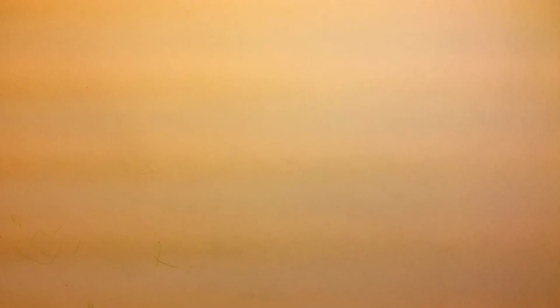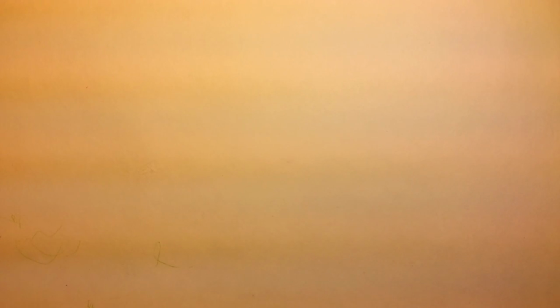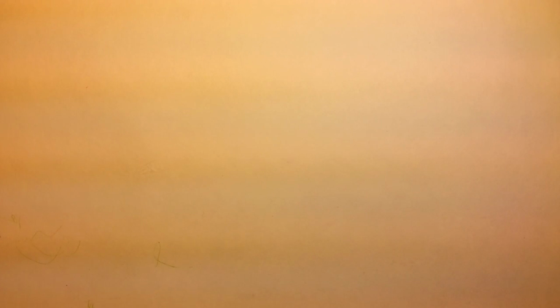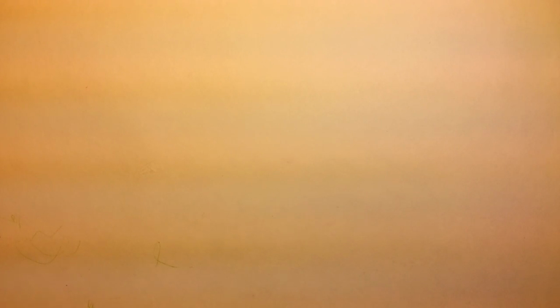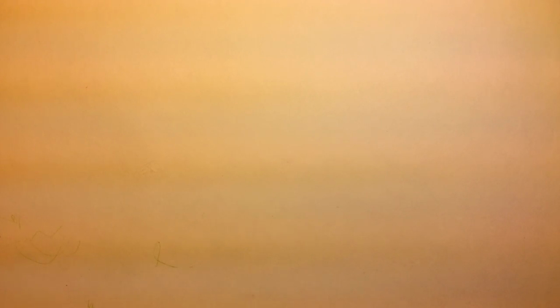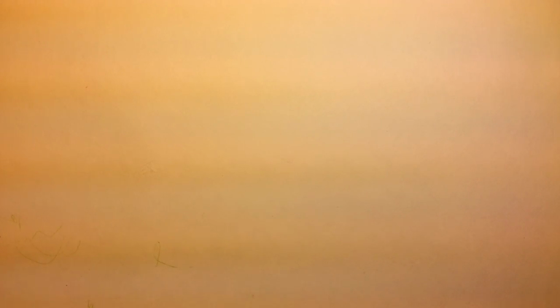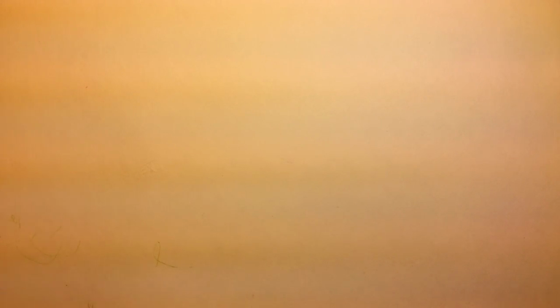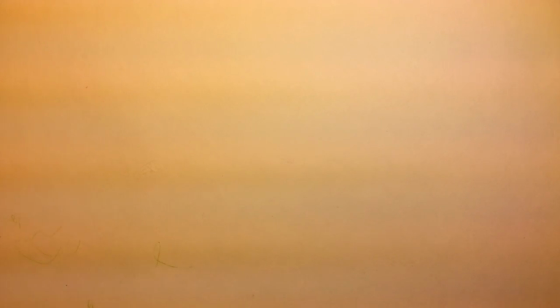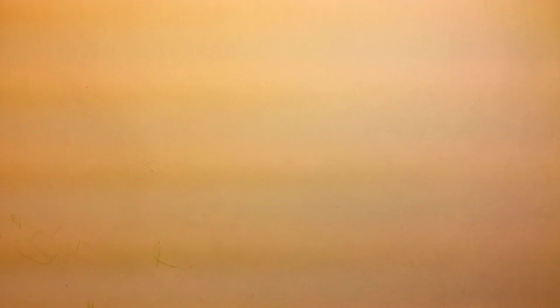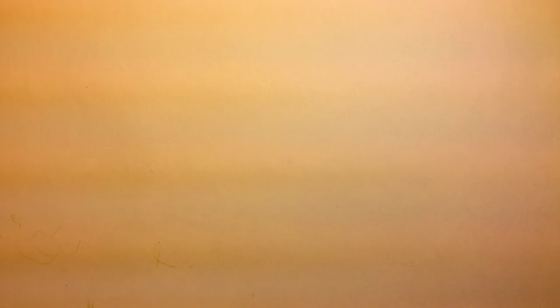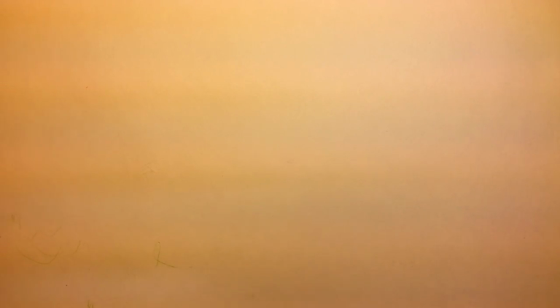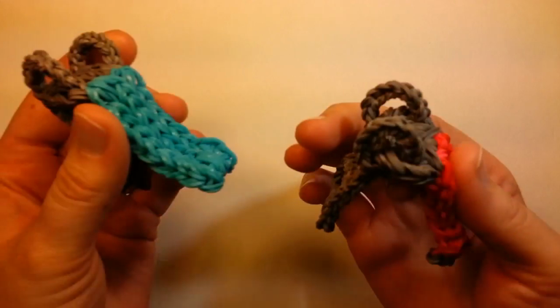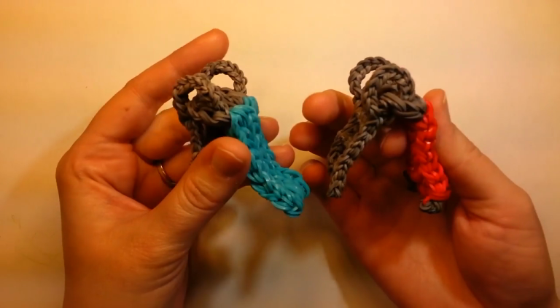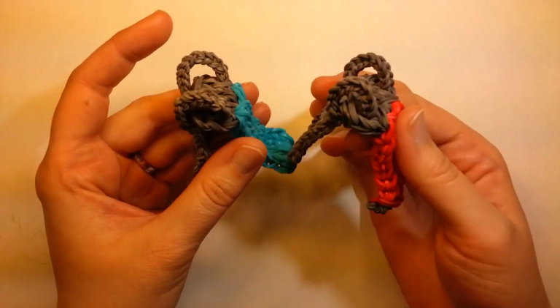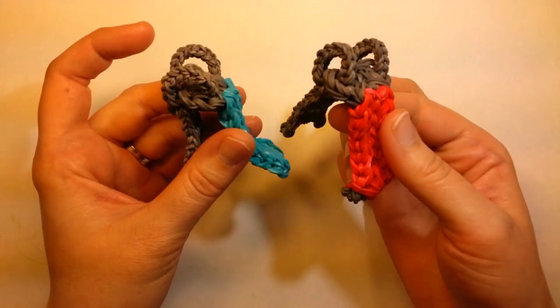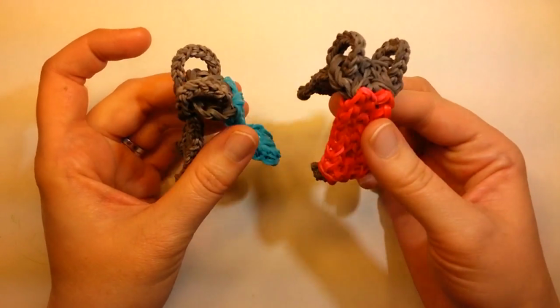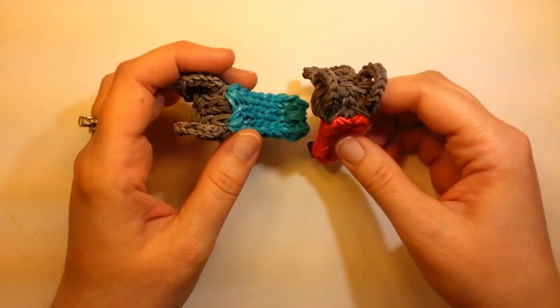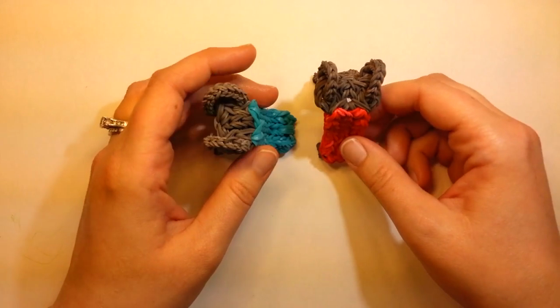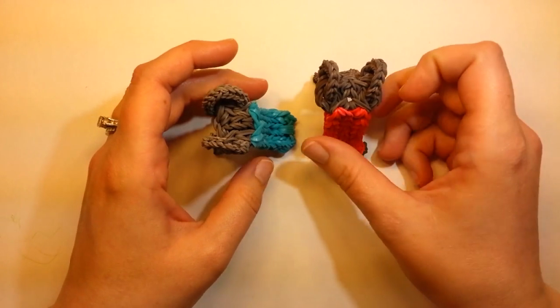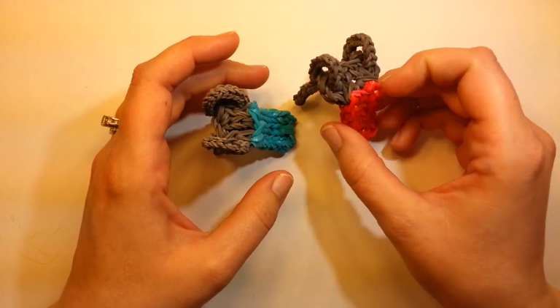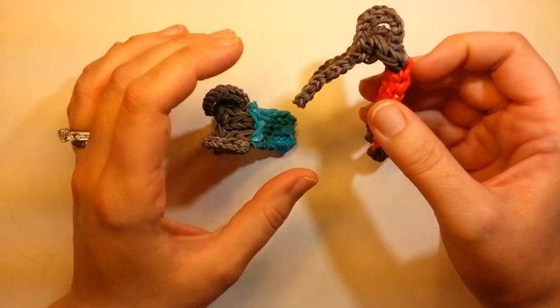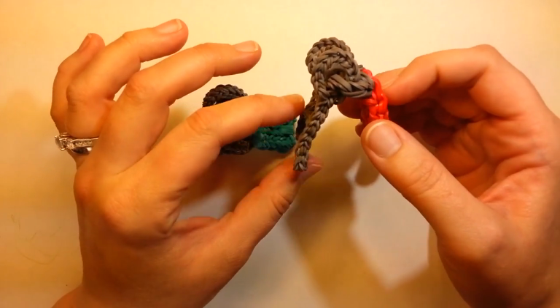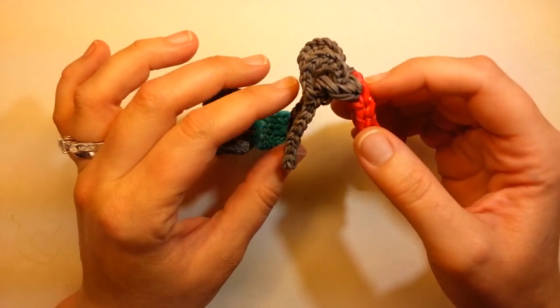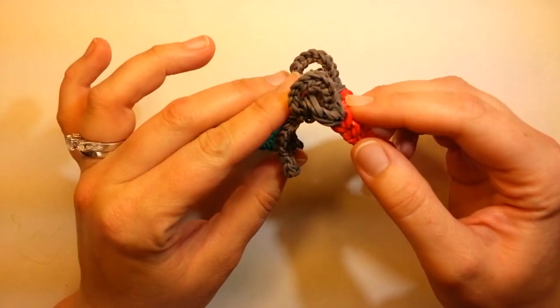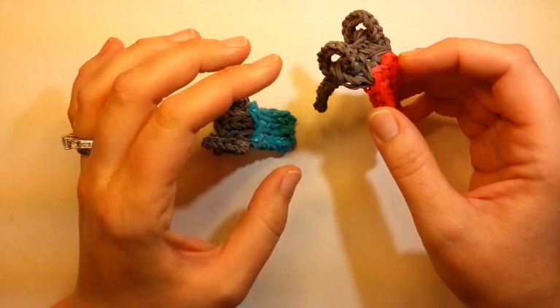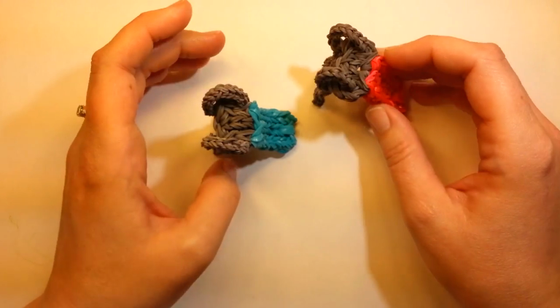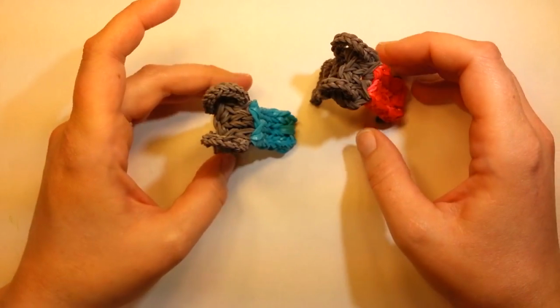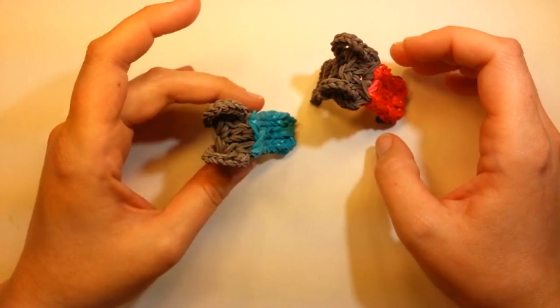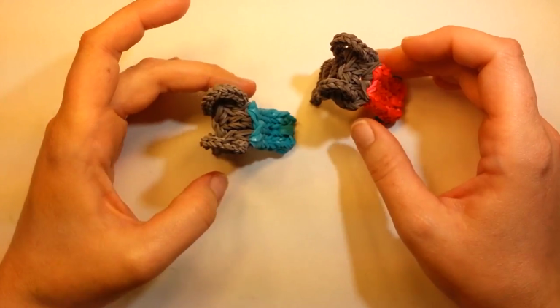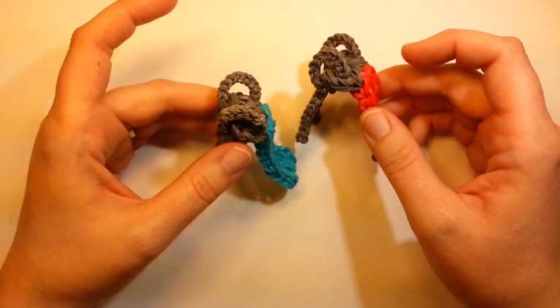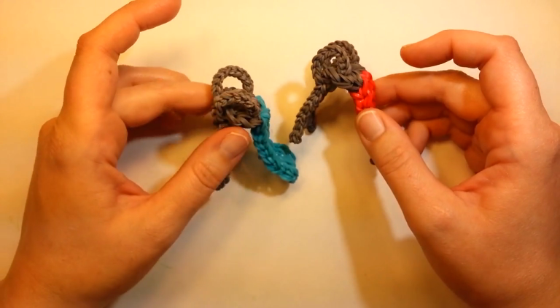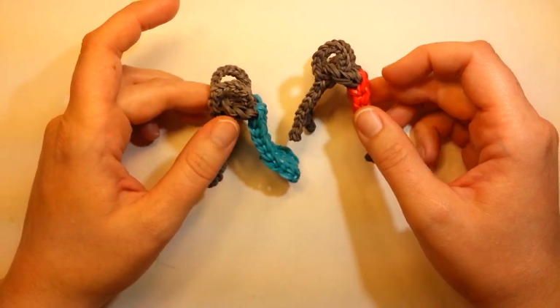Hi everybody, this is Ellen. In this tutorial I'm going to show you how to make a slide. I was watching my kids play at the playground and I thought, I can make one of those.